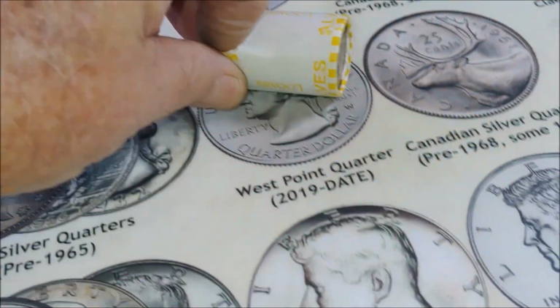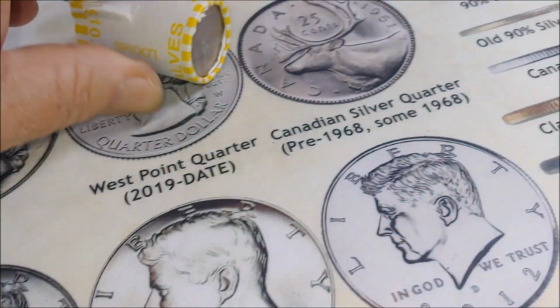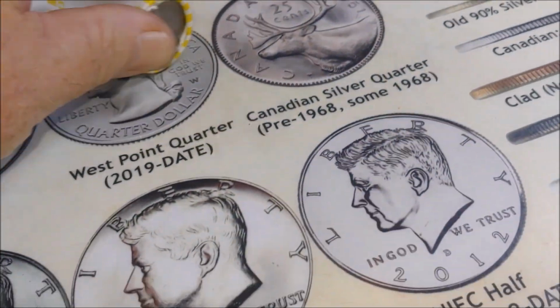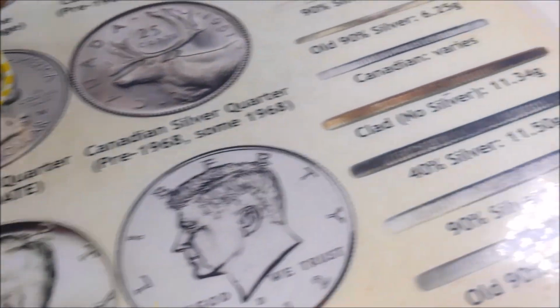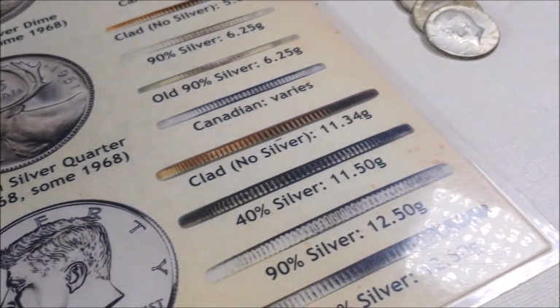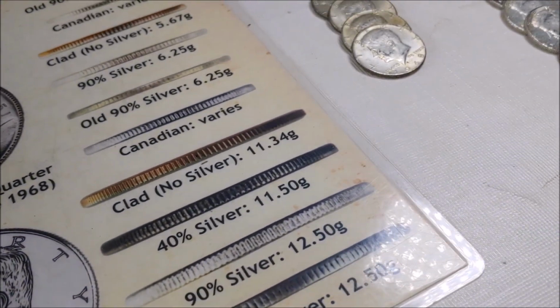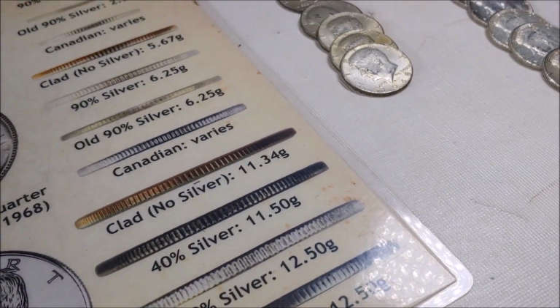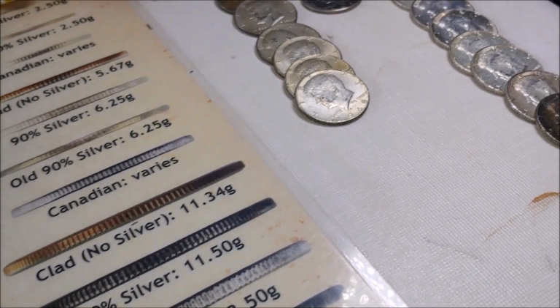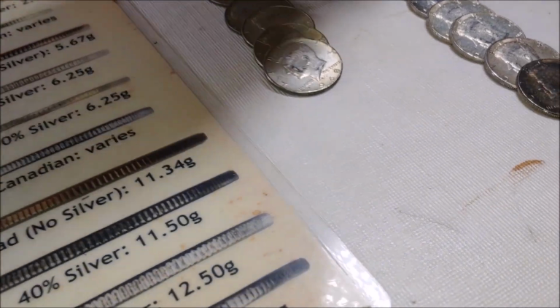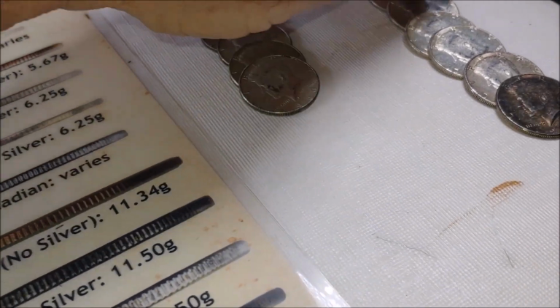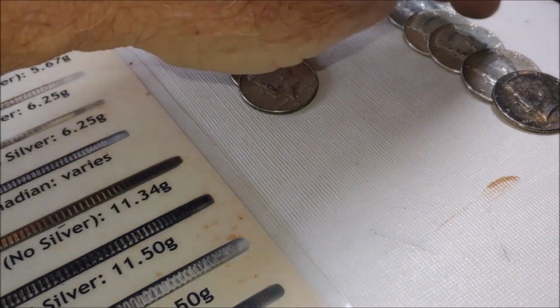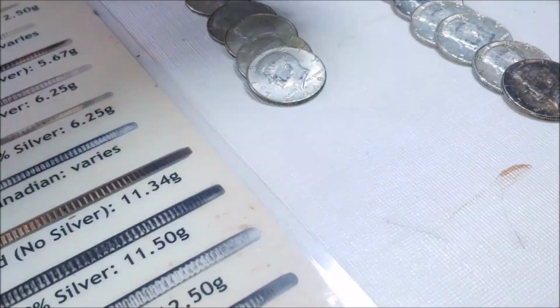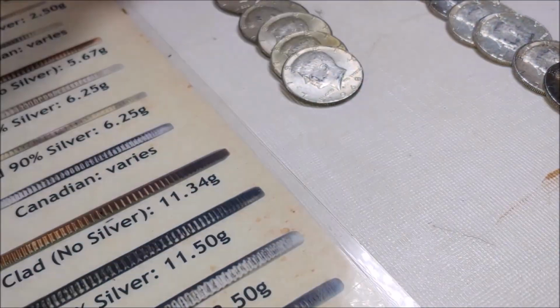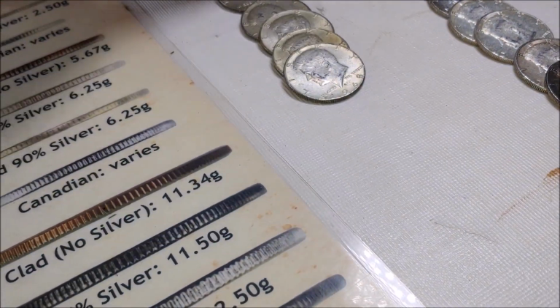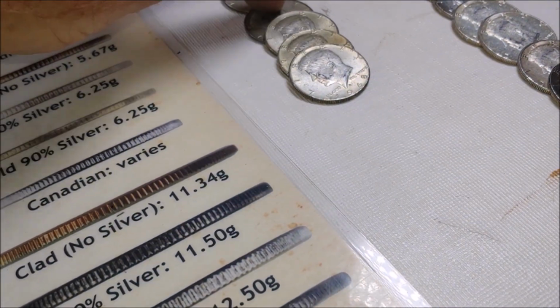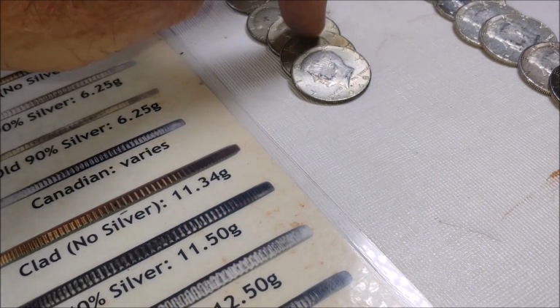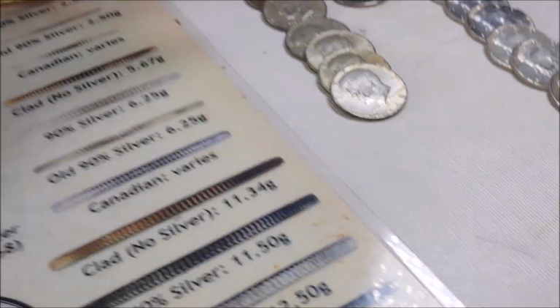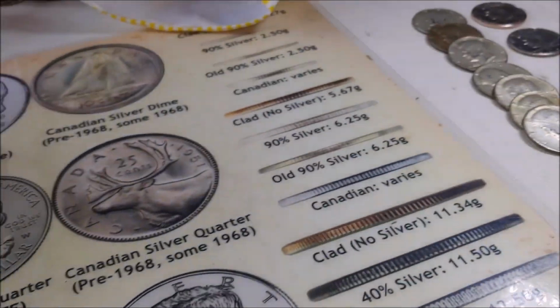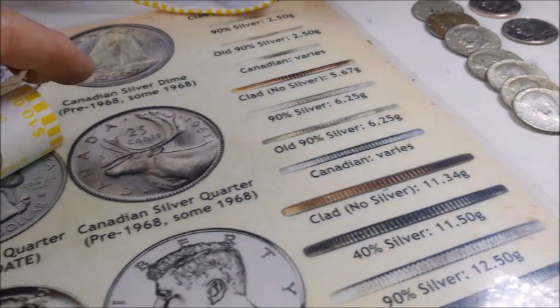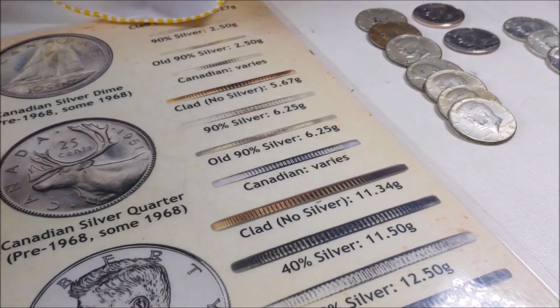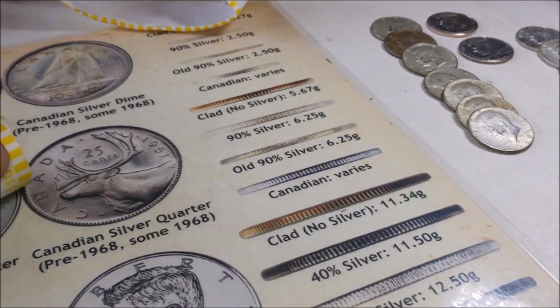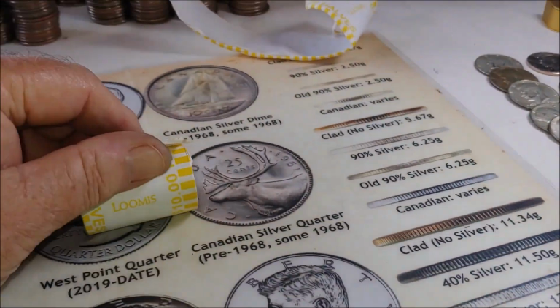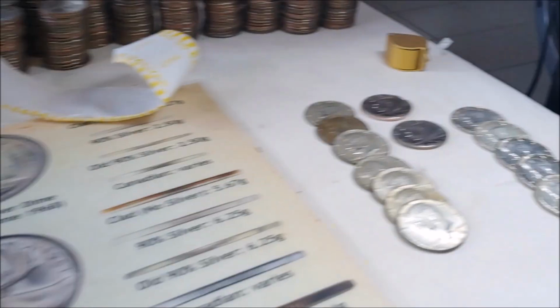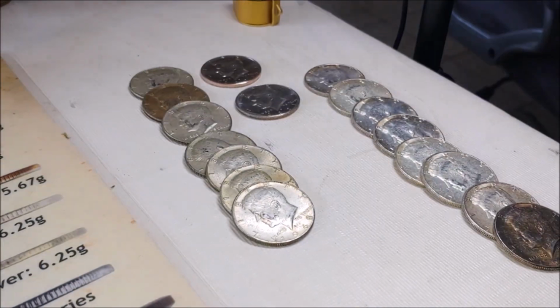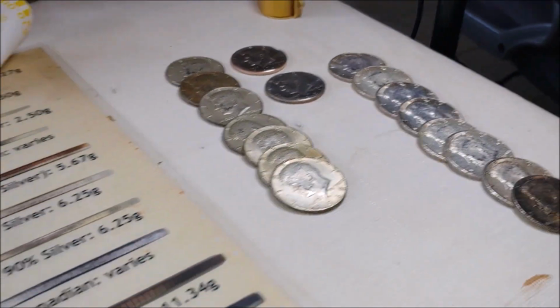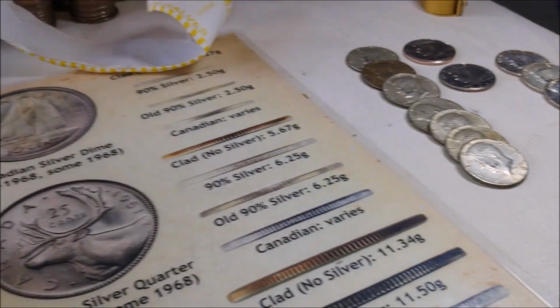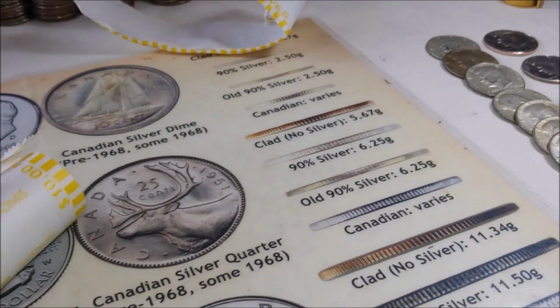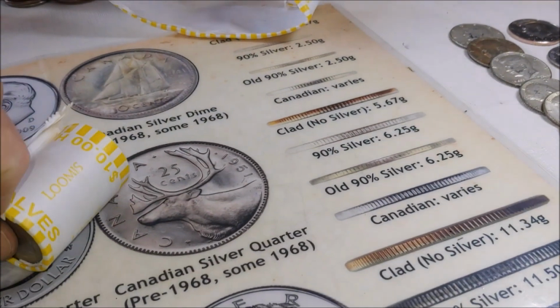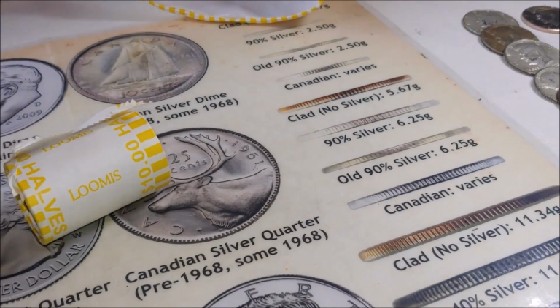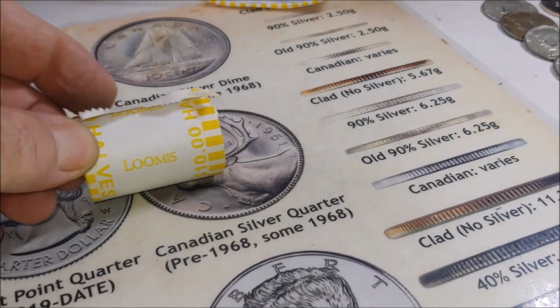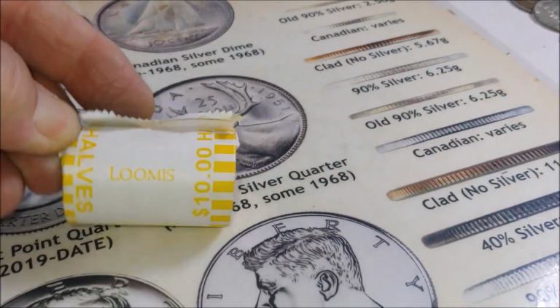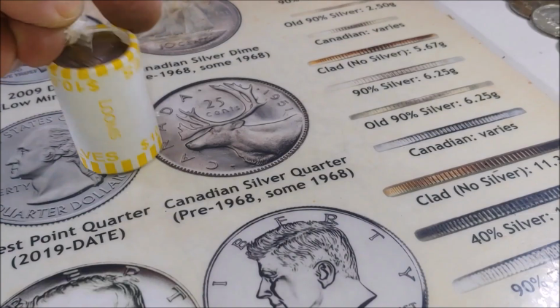Roll 40 — that was phenomenal. That took us to 15 silvers, guys. And actually more 90s than 40s — that's a pretty rare thing for me.